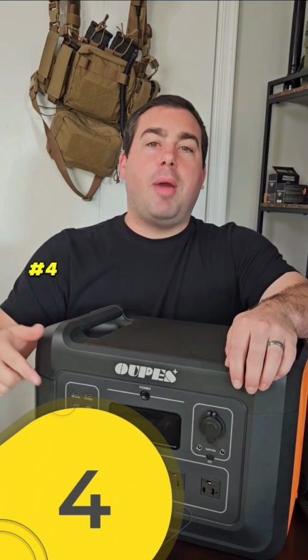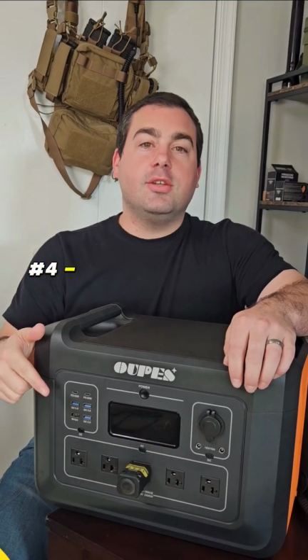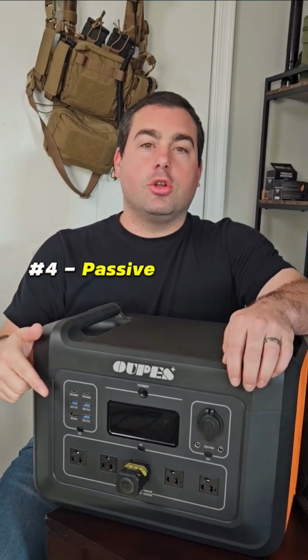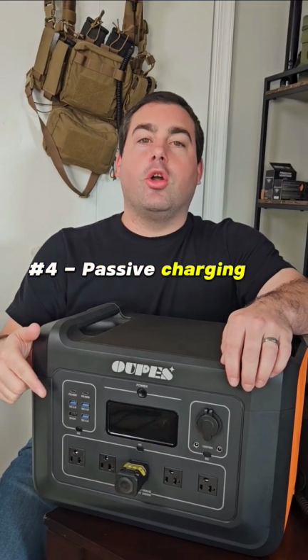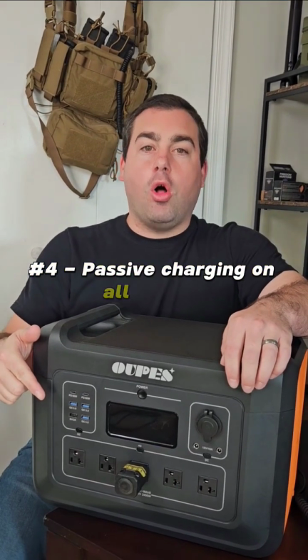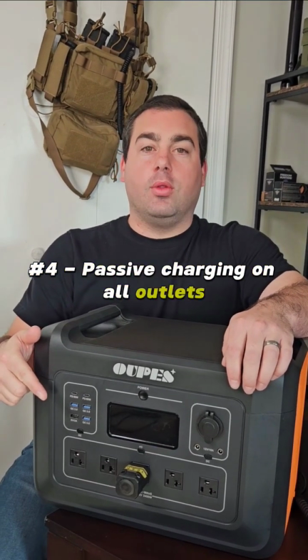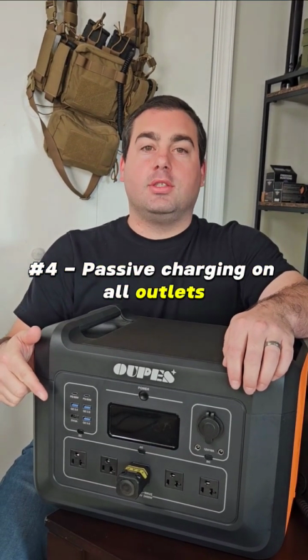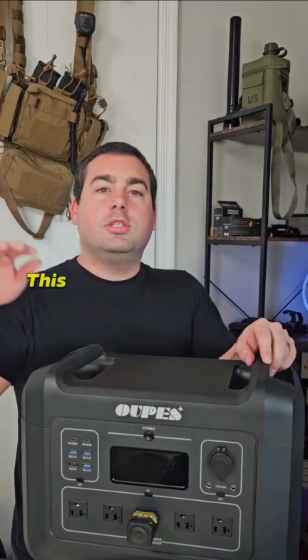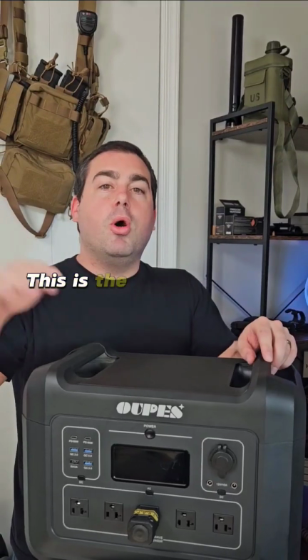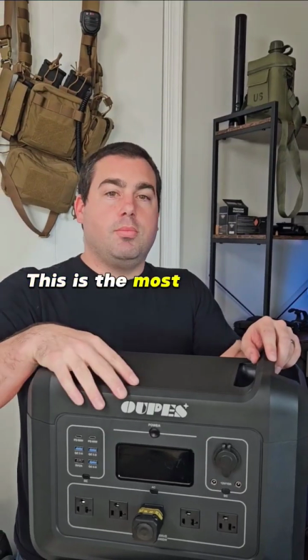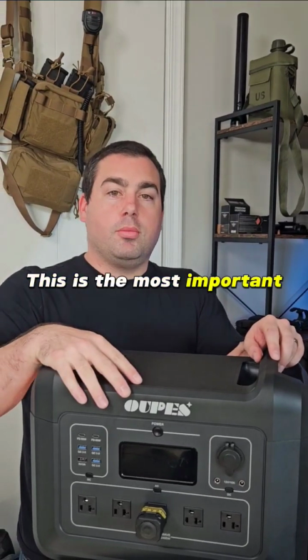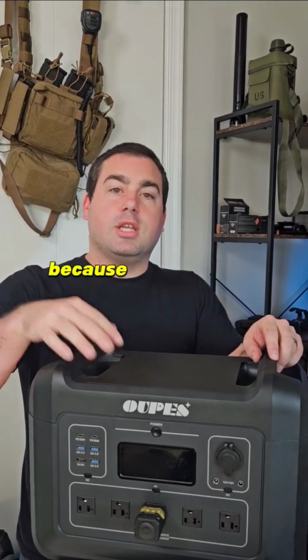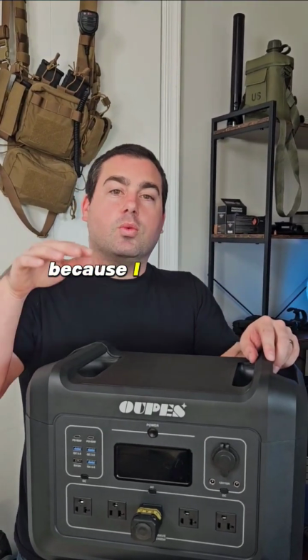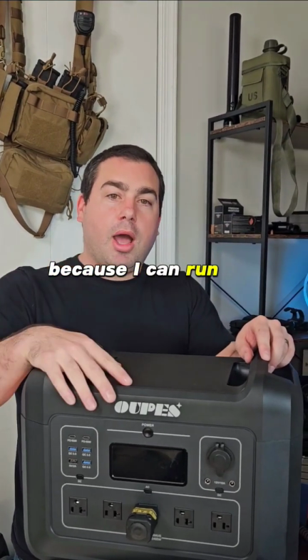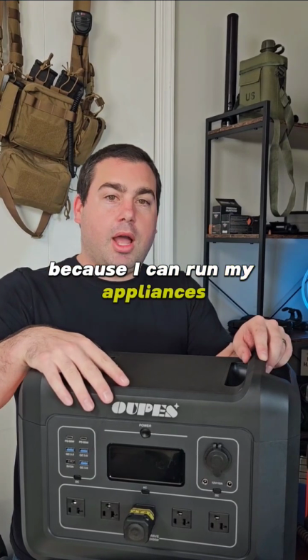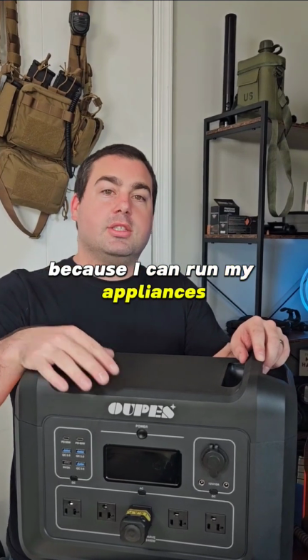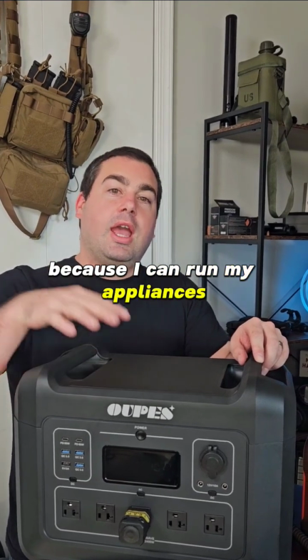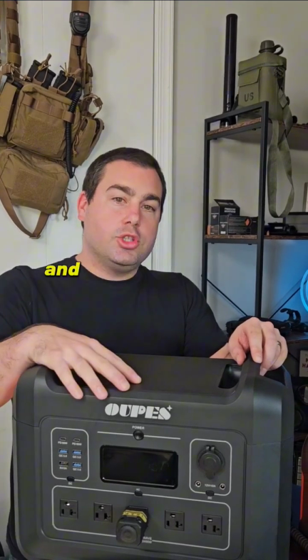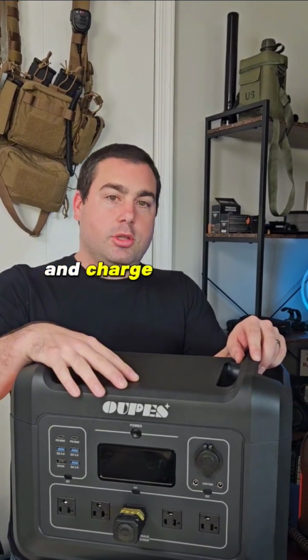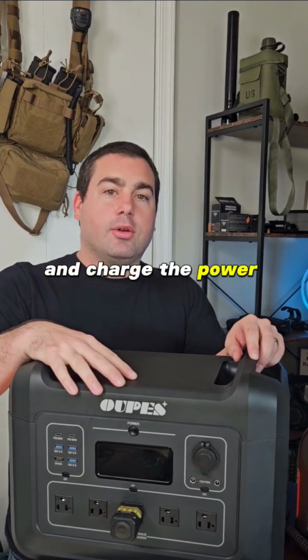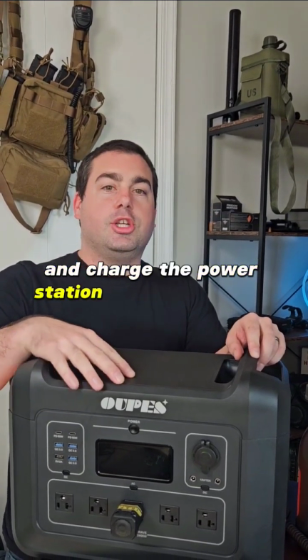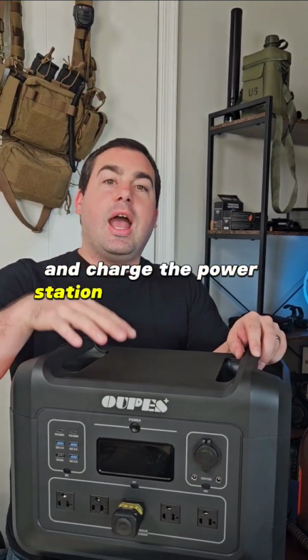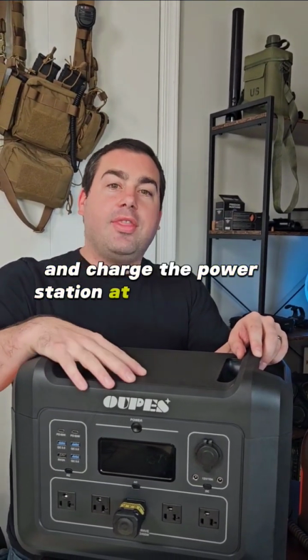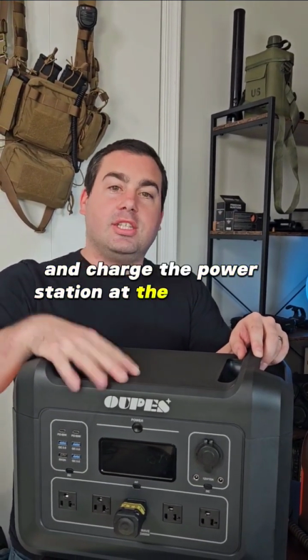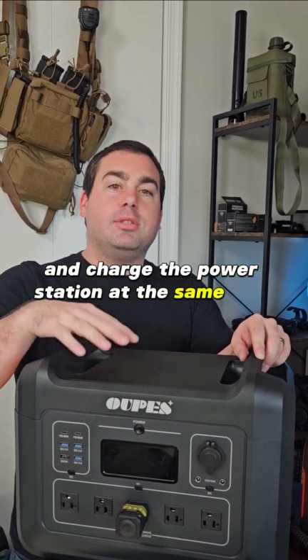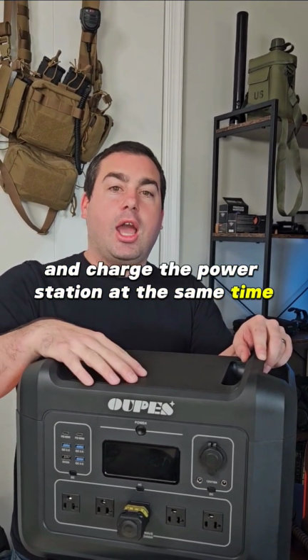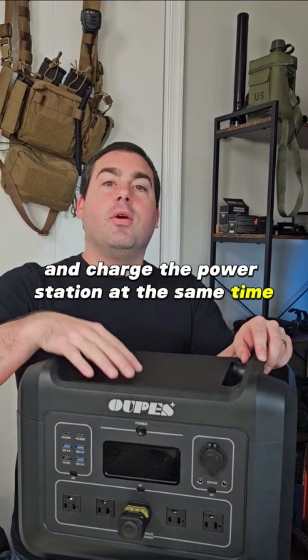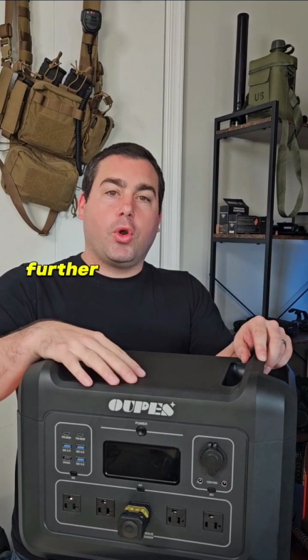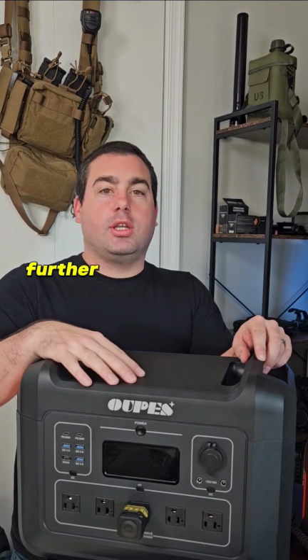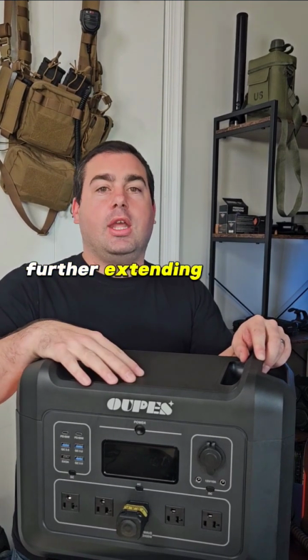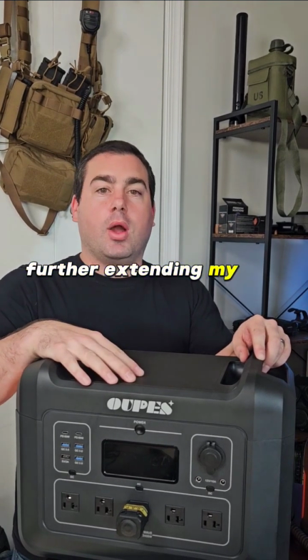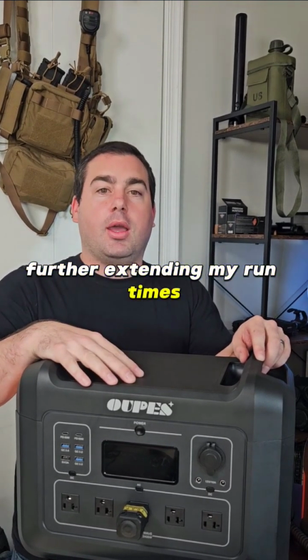Four, passive charging on all outlets. This is the most important because I can run my appliances and charge the power station at the same time, further extending my run times.